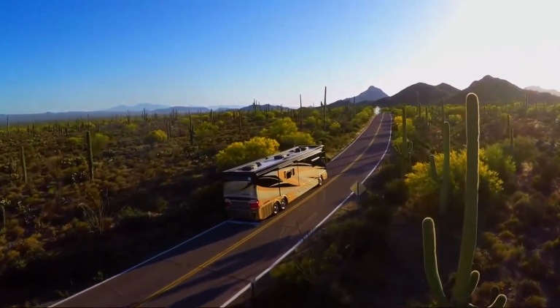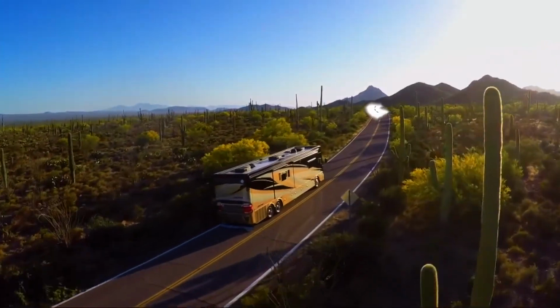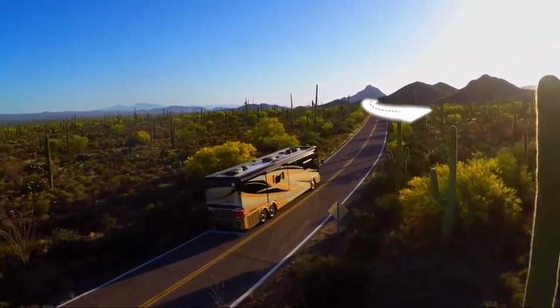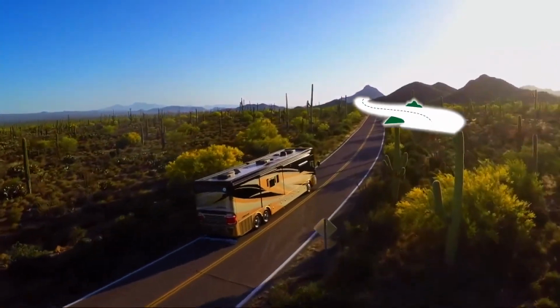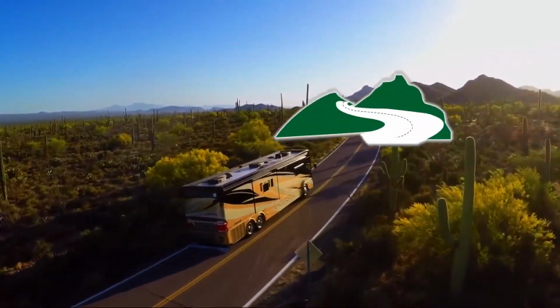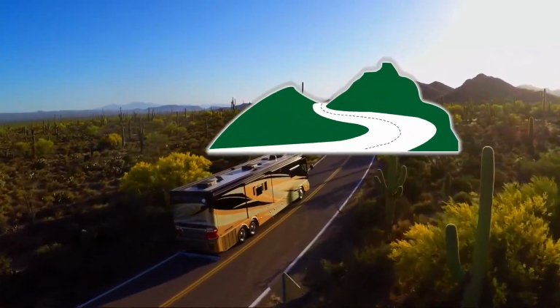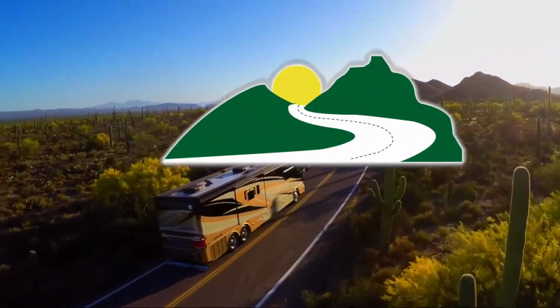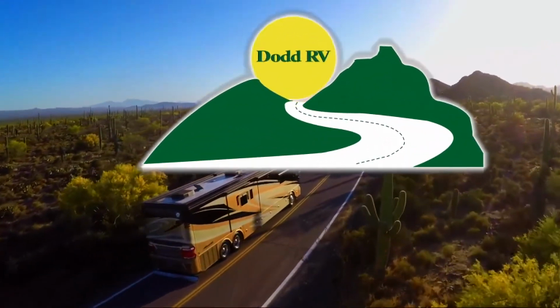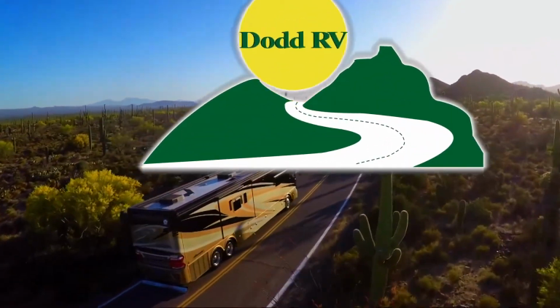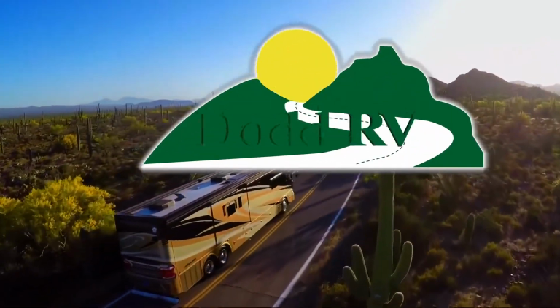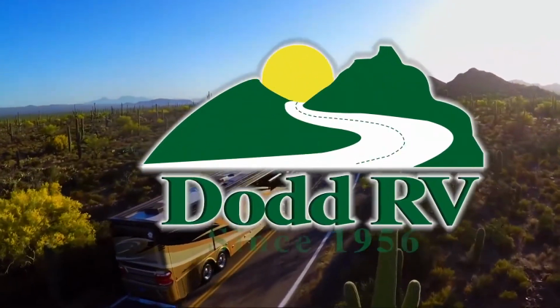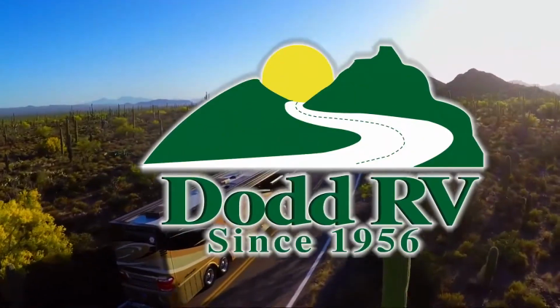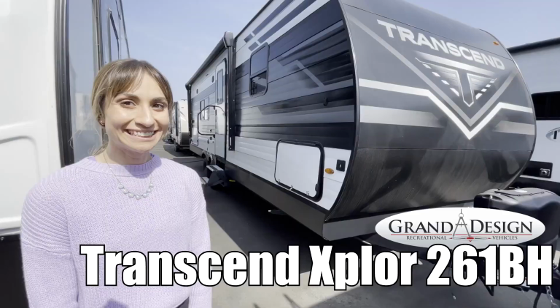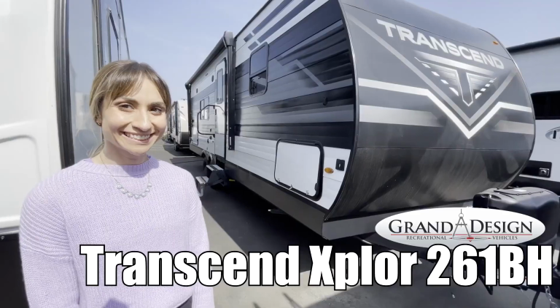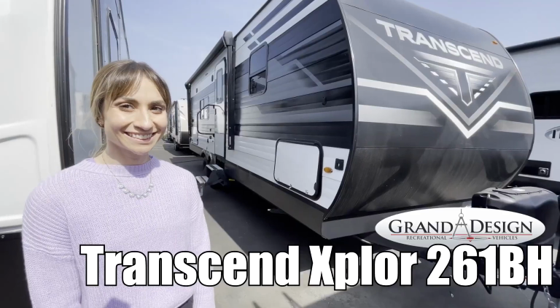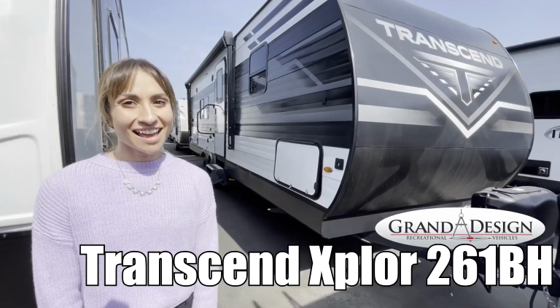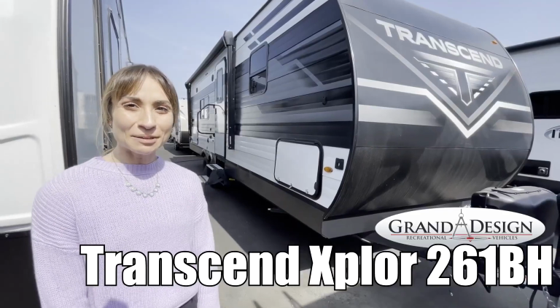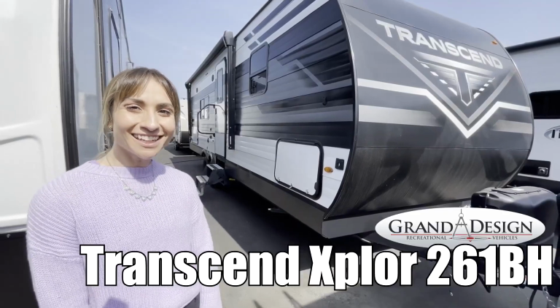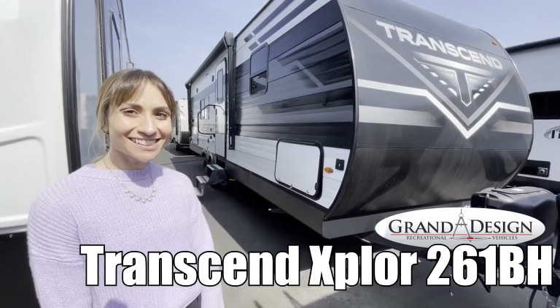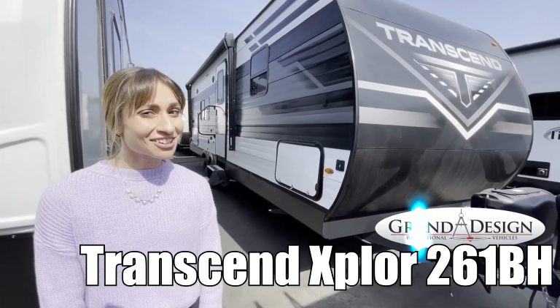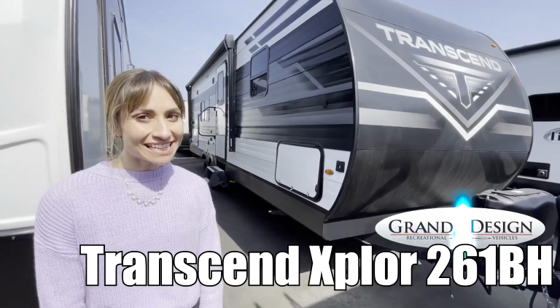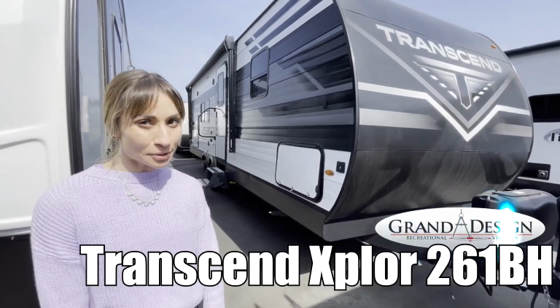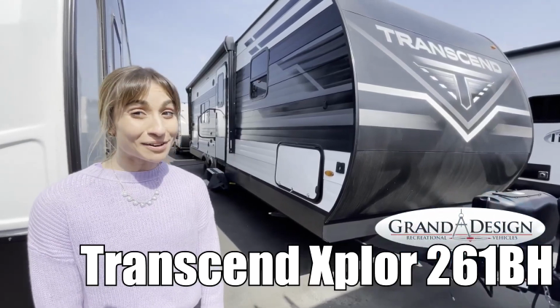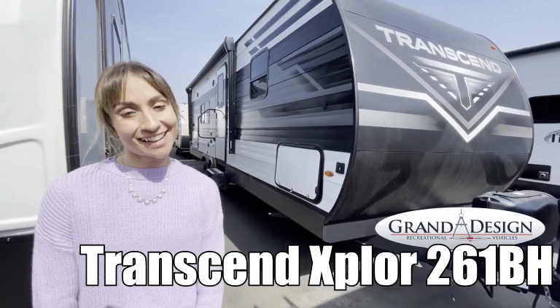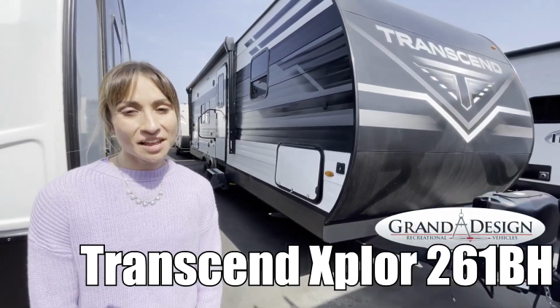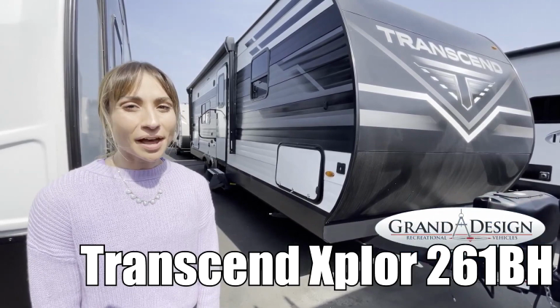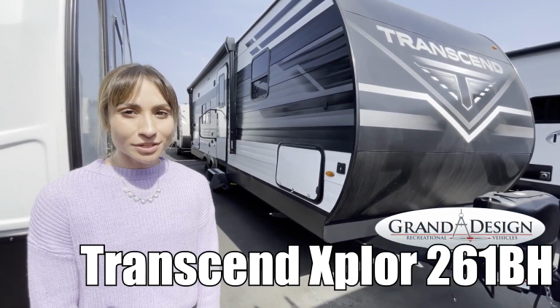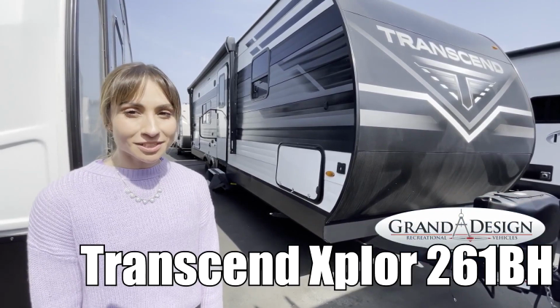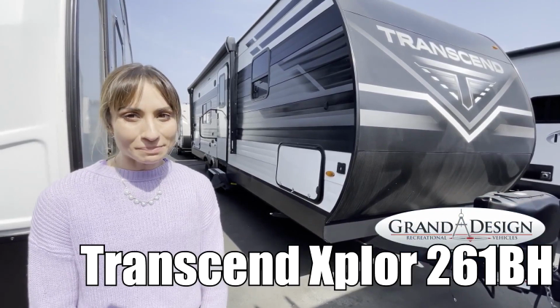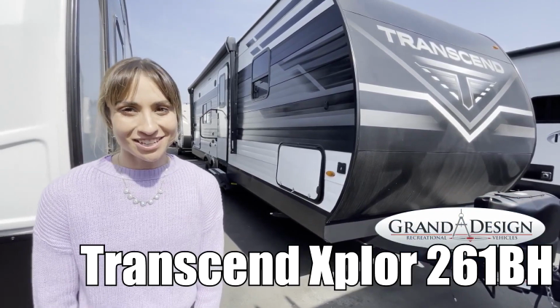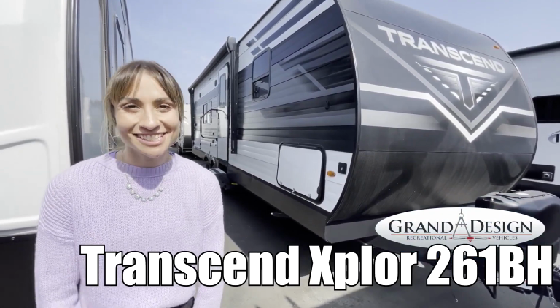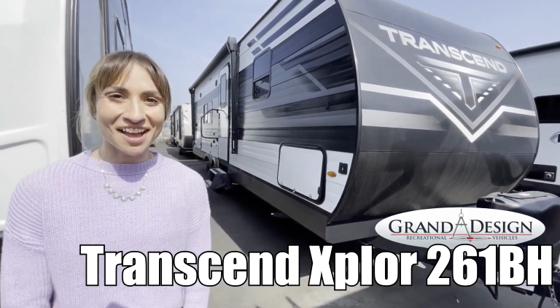Here's another great RV from RV of Eastern Virginia. Hi, I'm Lynn, and this is the Transcend Explorer by Grand Design, model number 261BH. Let's check it out.